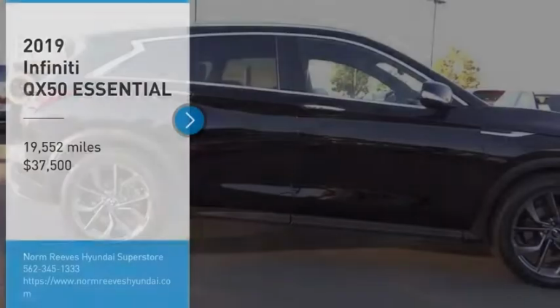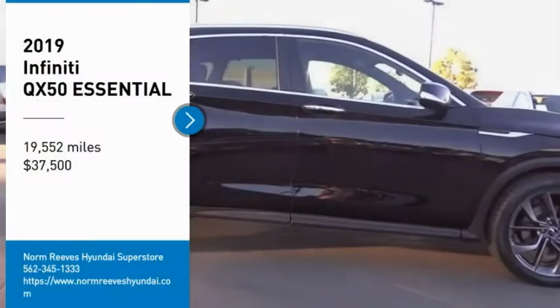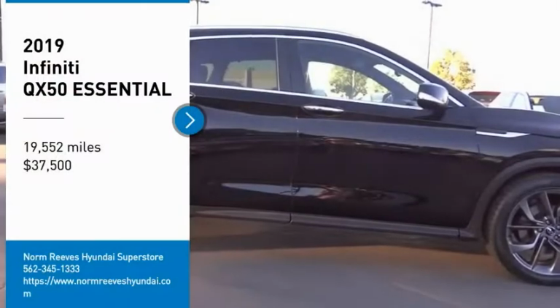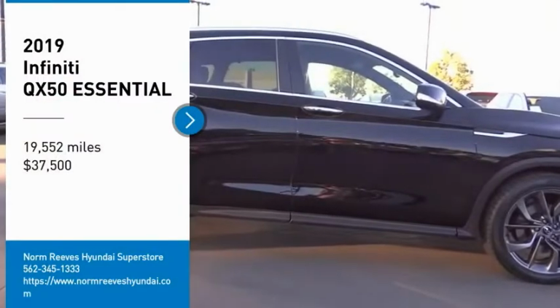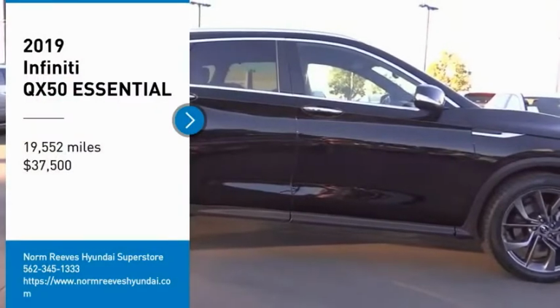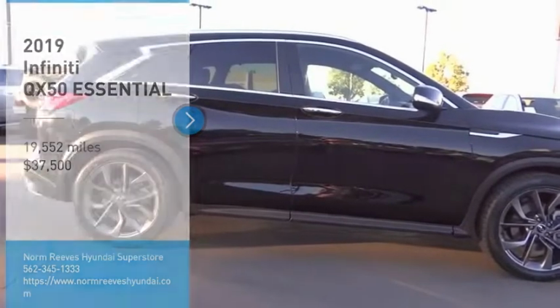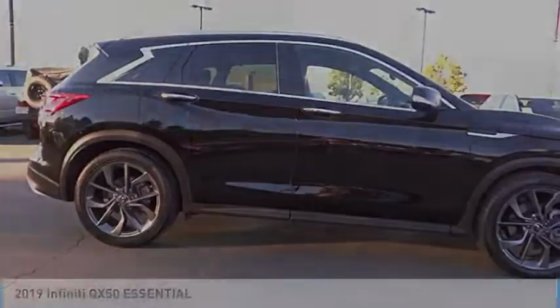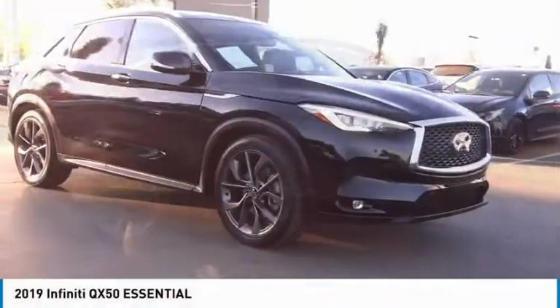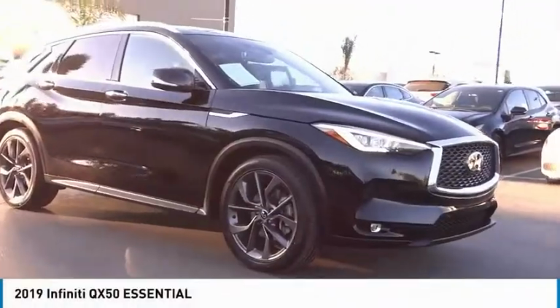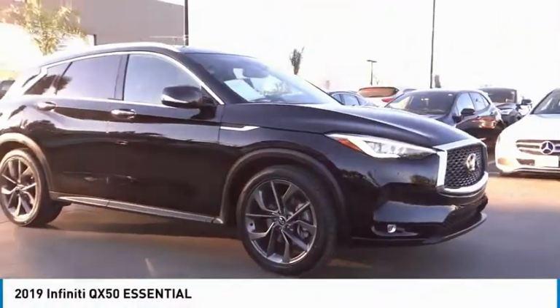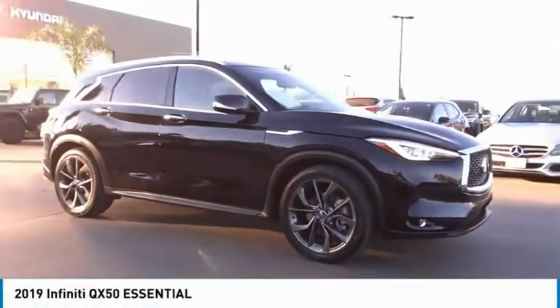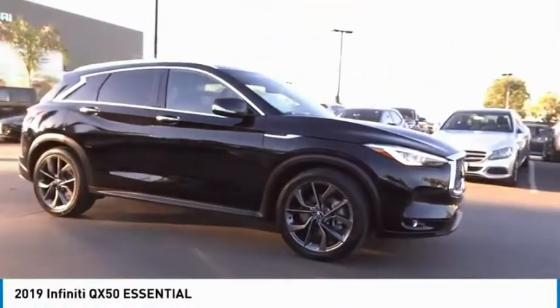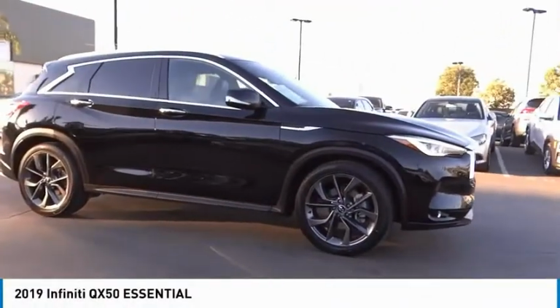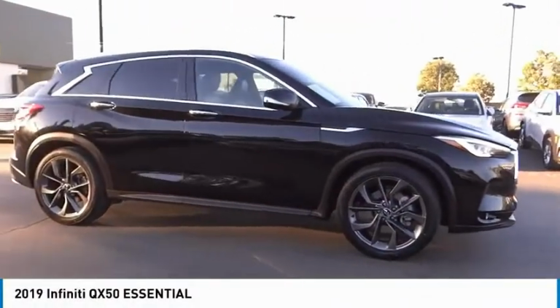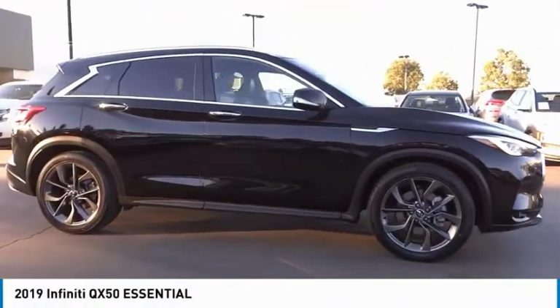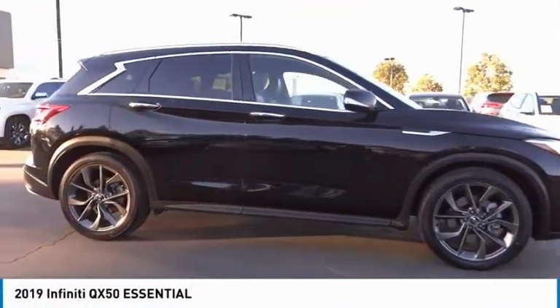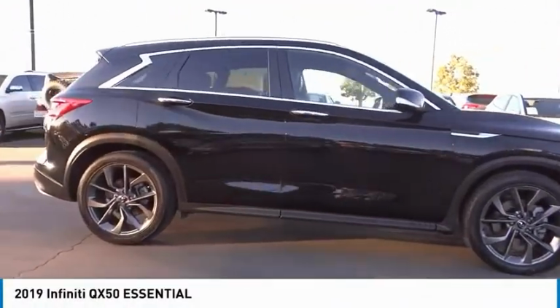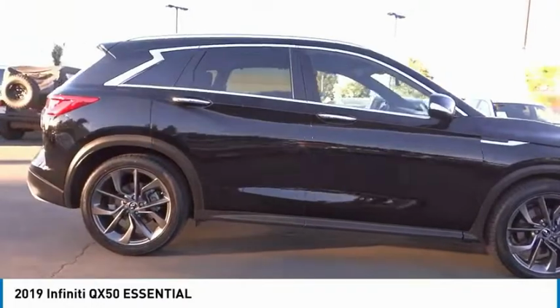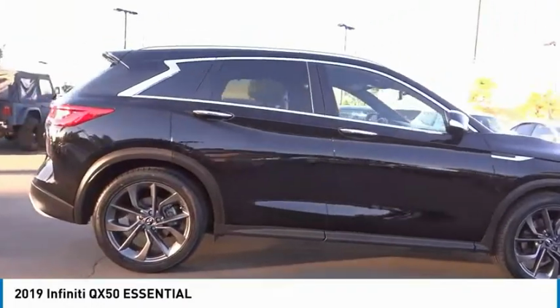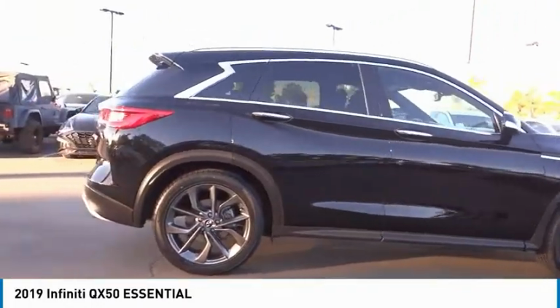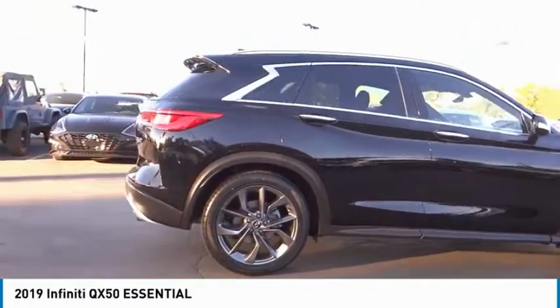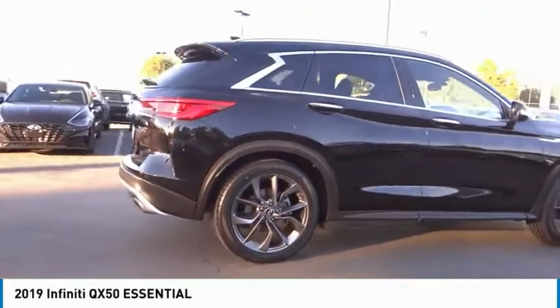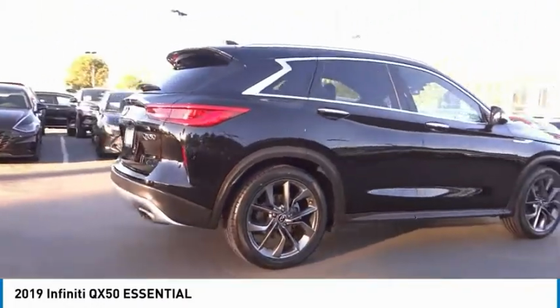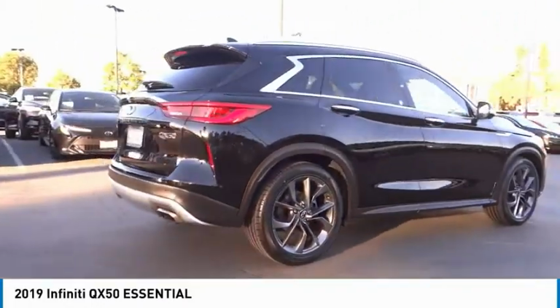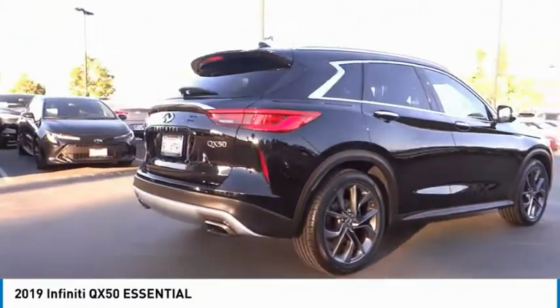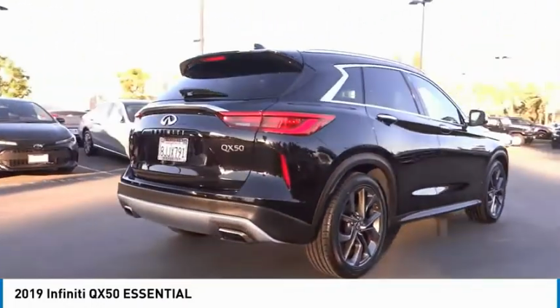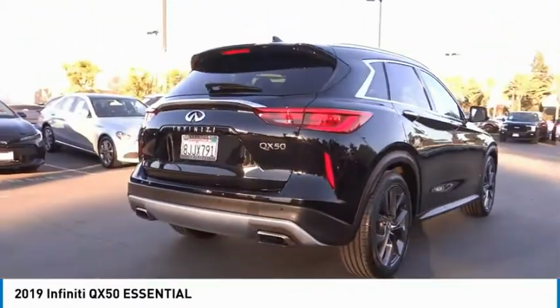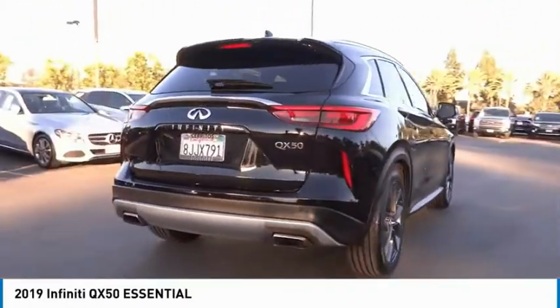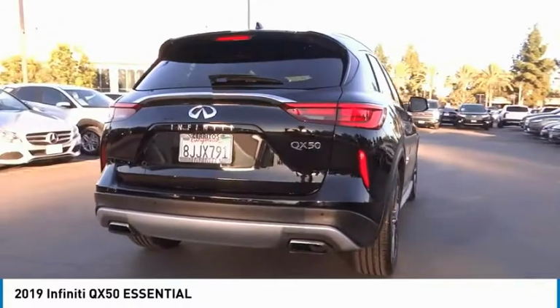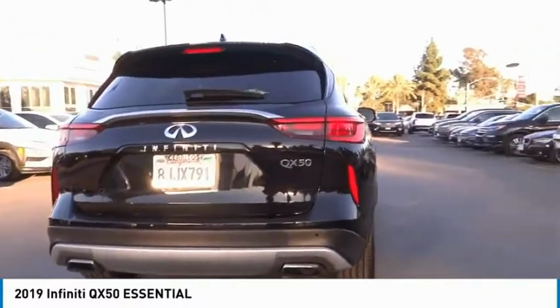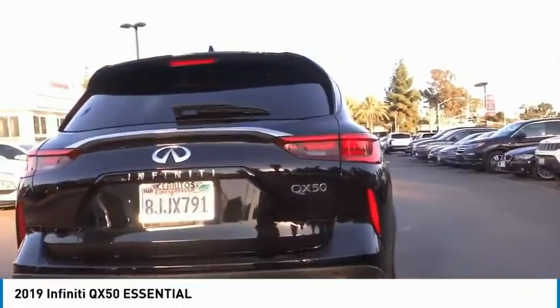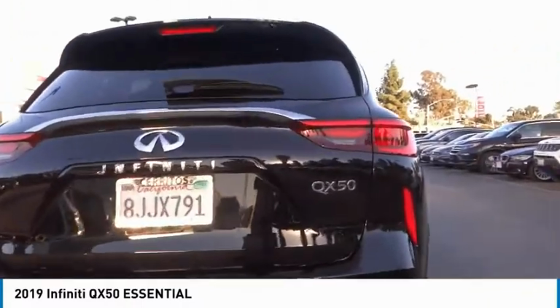We are pleased to show you the 2019 Infiniti QX50. The Infiniti QX50 is the perfect blend of luxury and power. You will be impressed with the QX50's agile sports sedan-like handling.